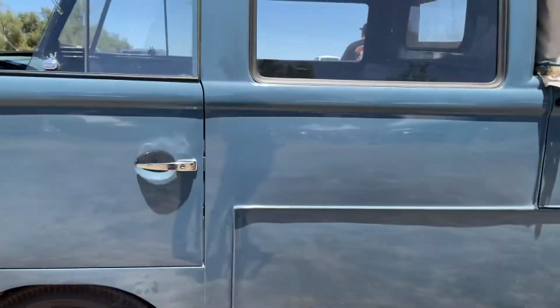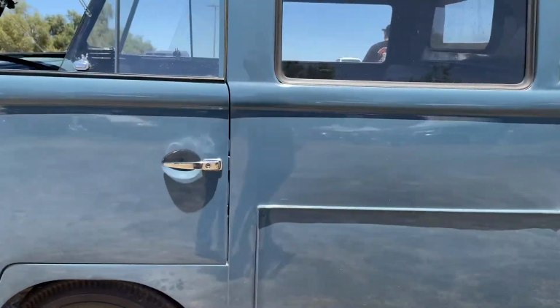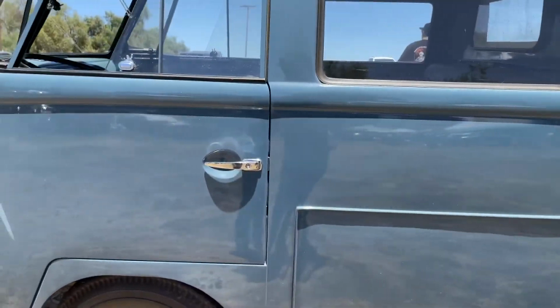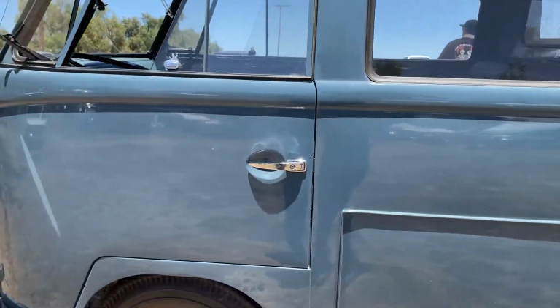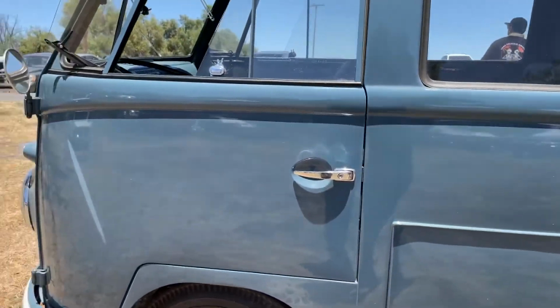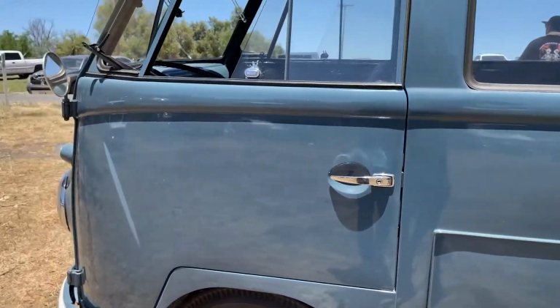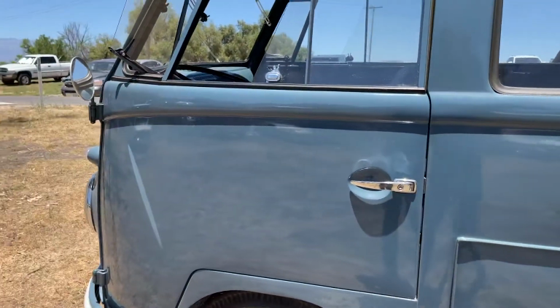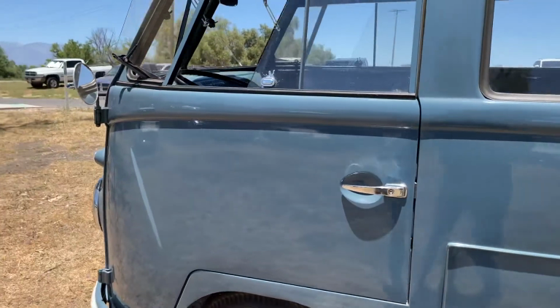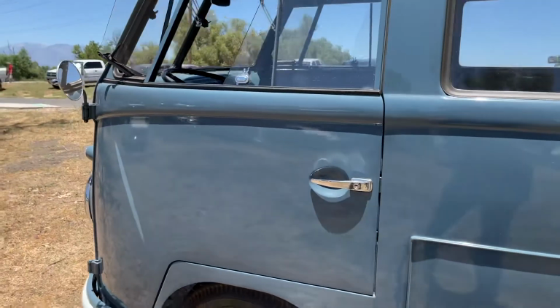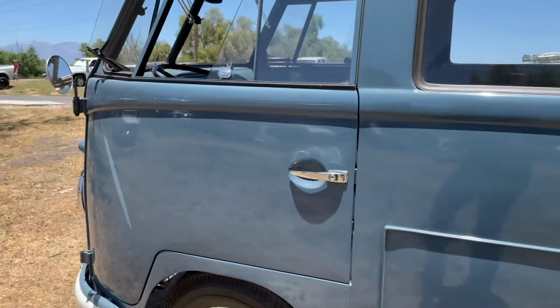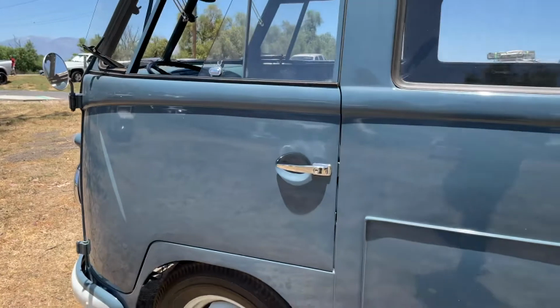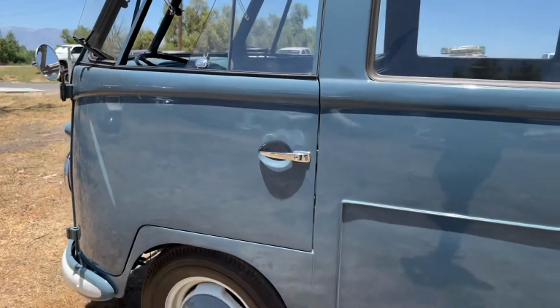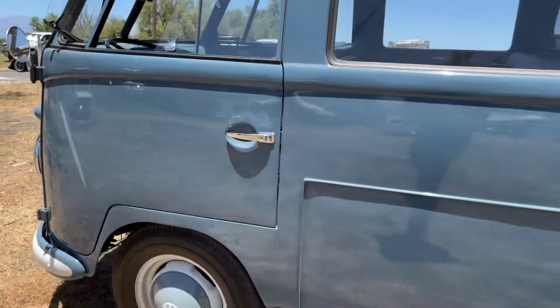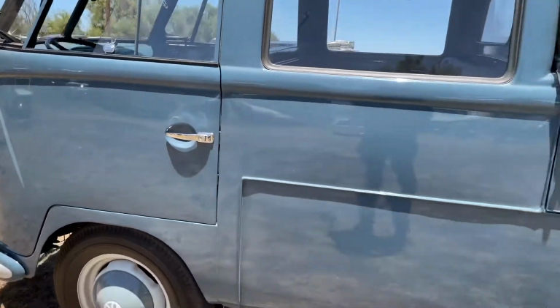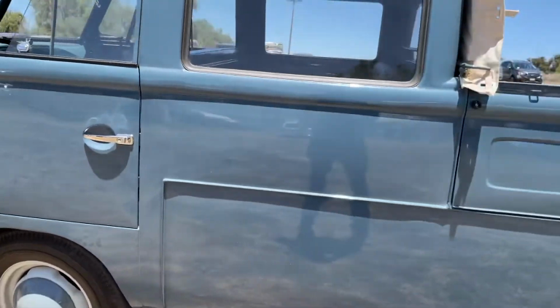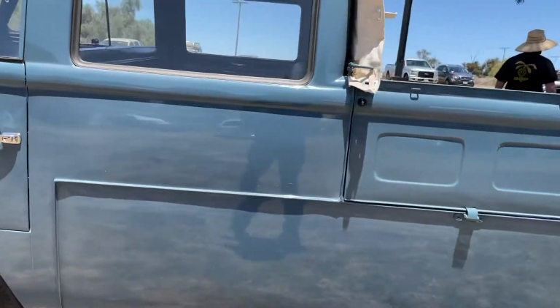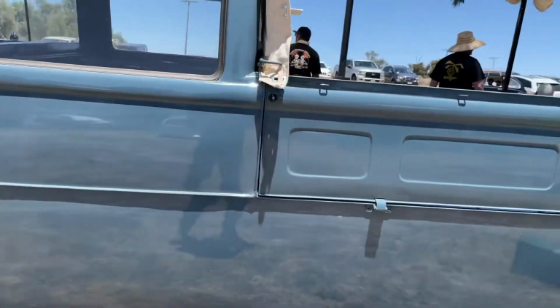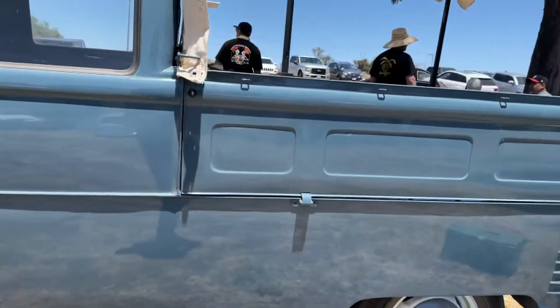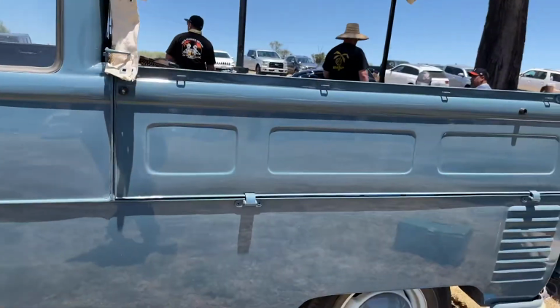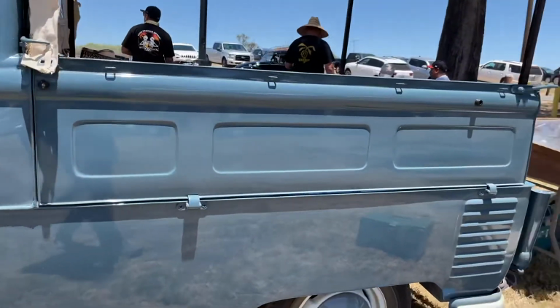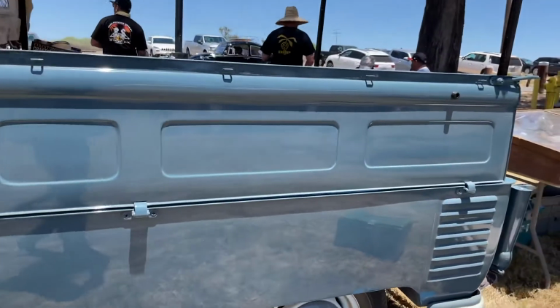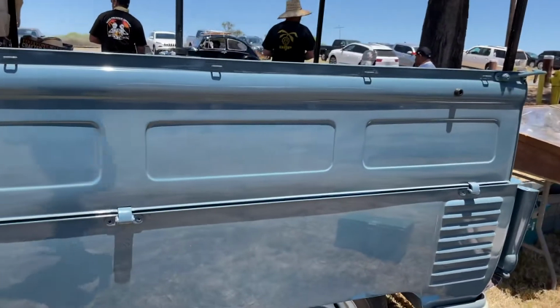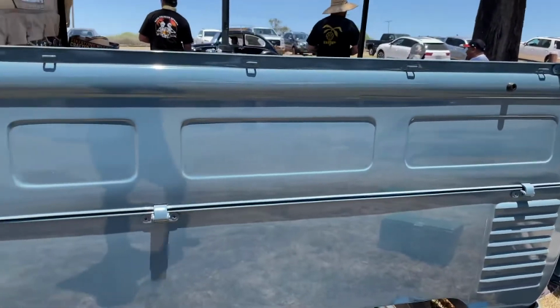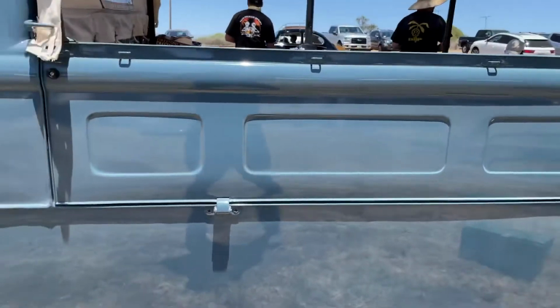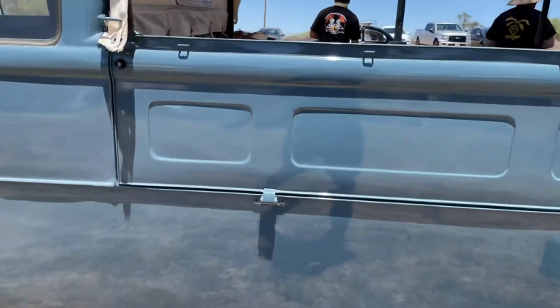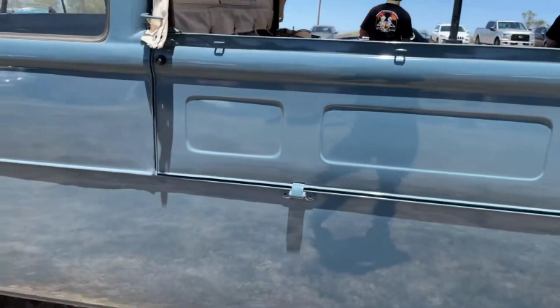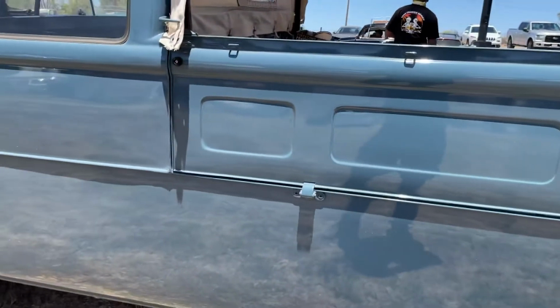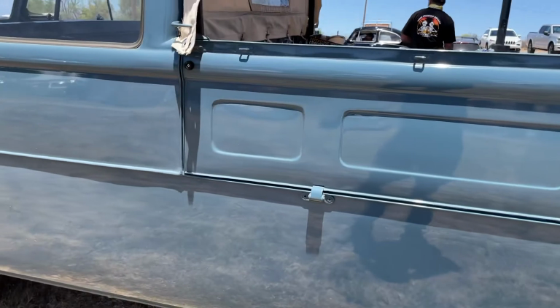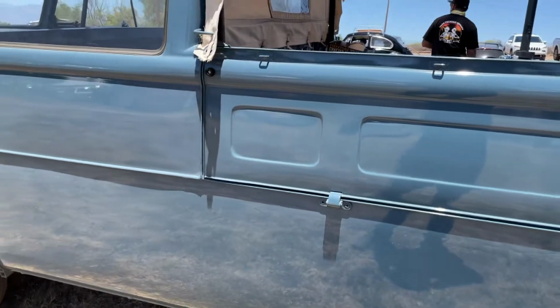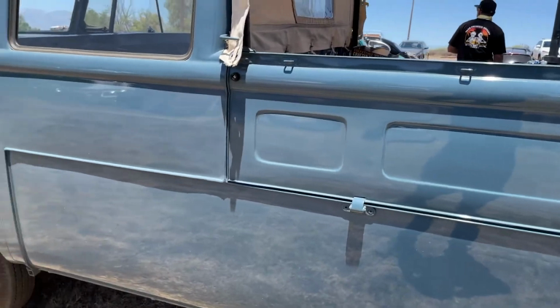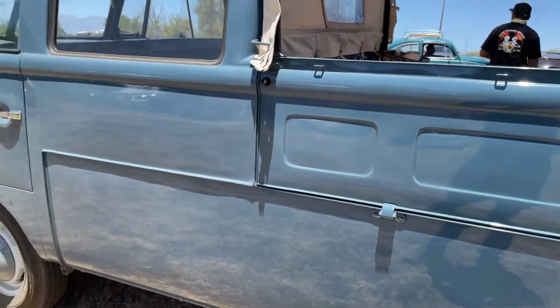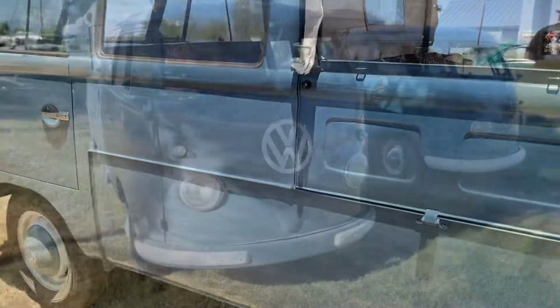Here you can see the body line where the single cab was, where they extended the cargo area and shortened the gates from single cab gates. Pretty different.